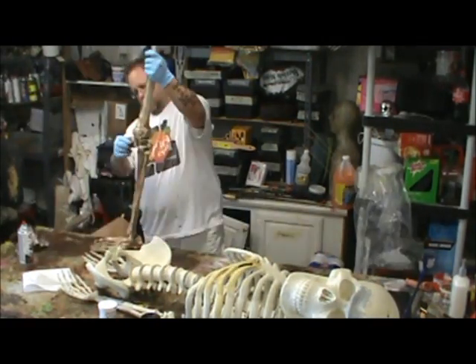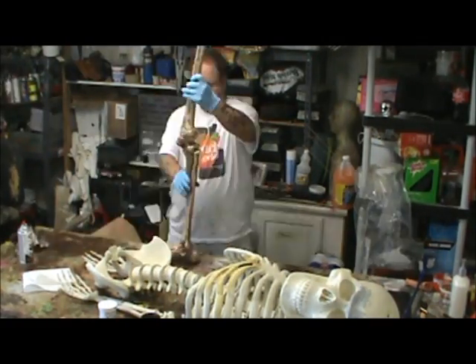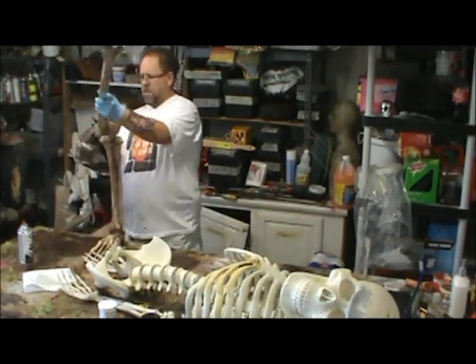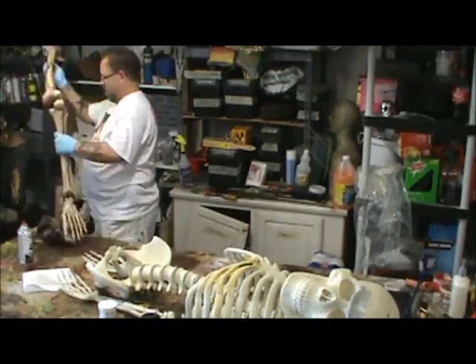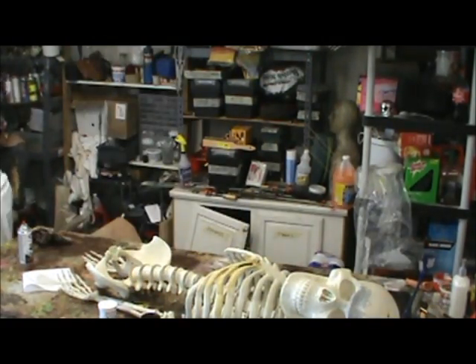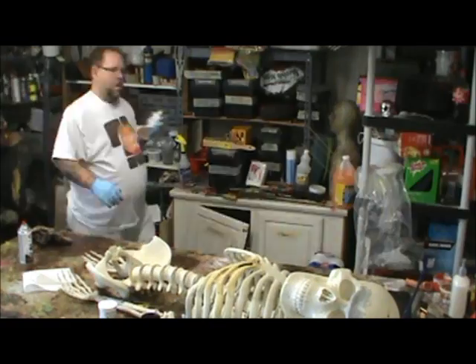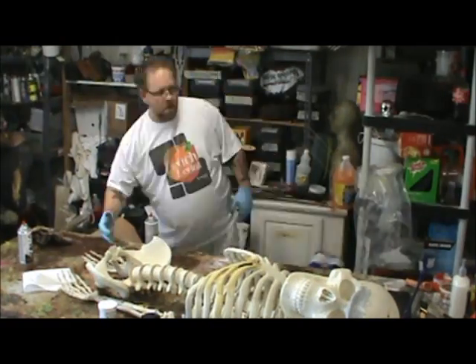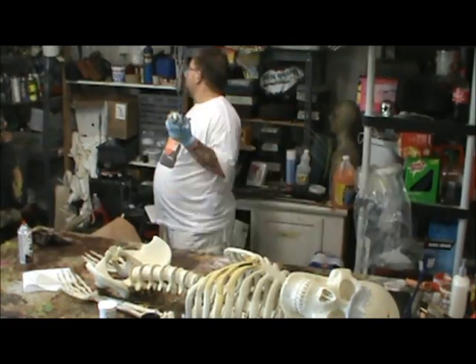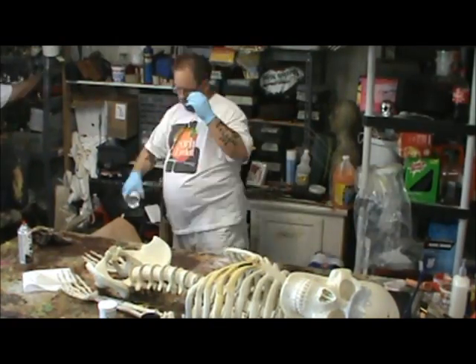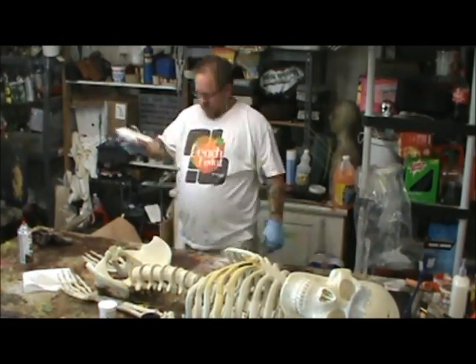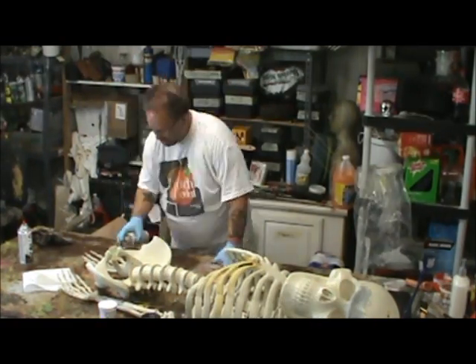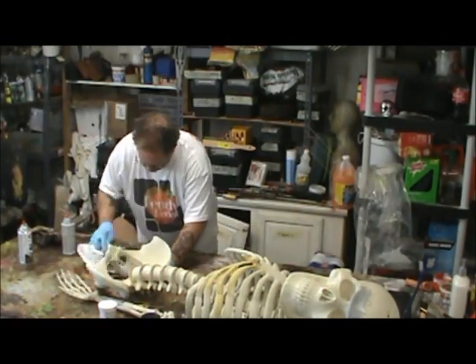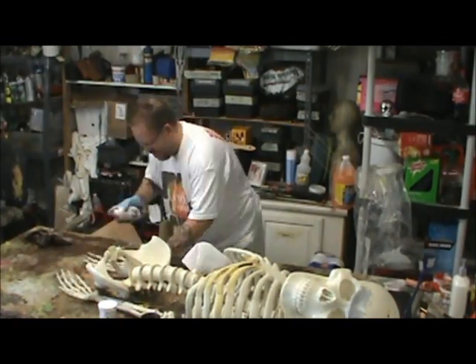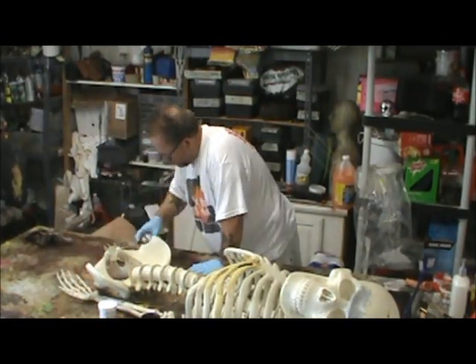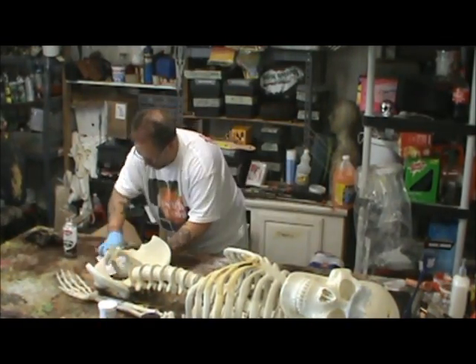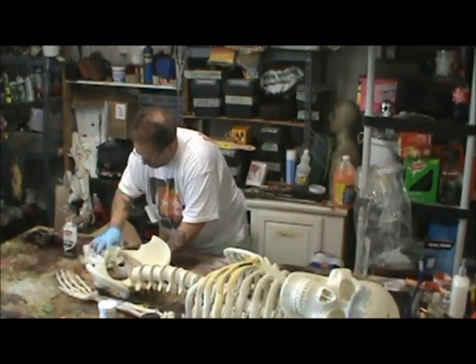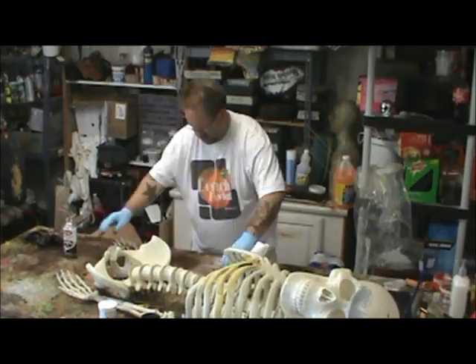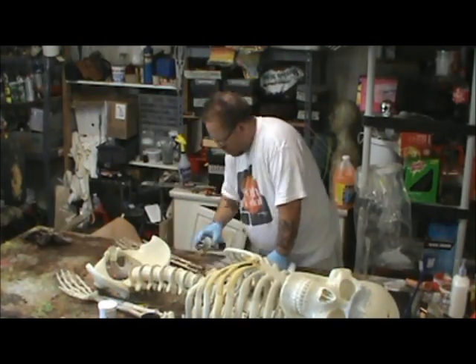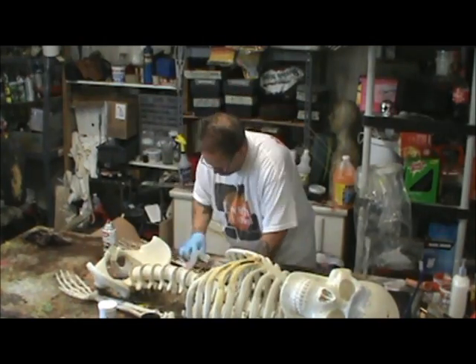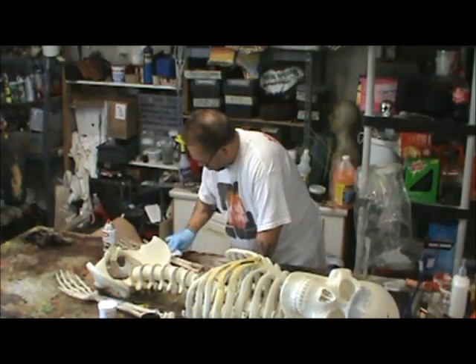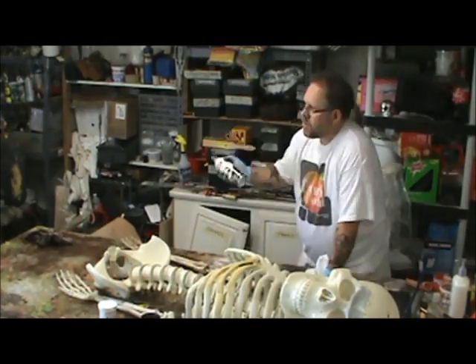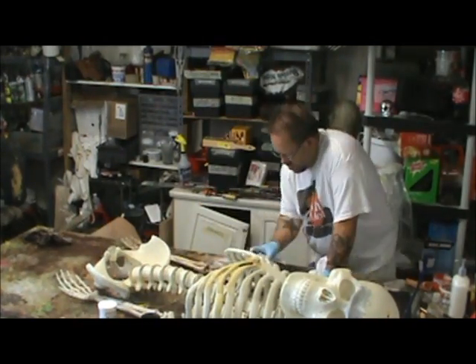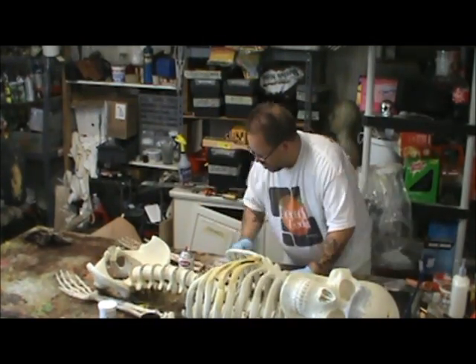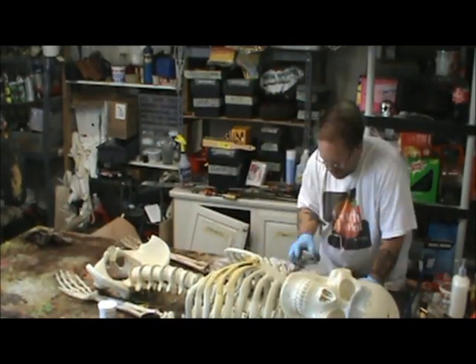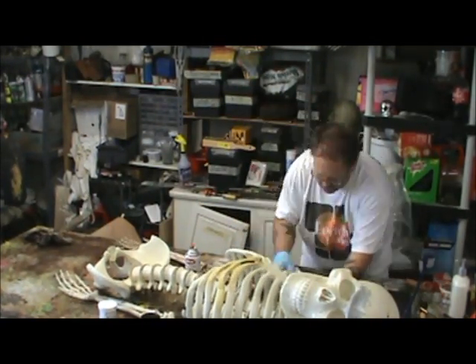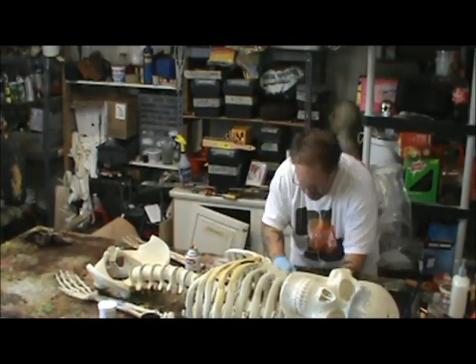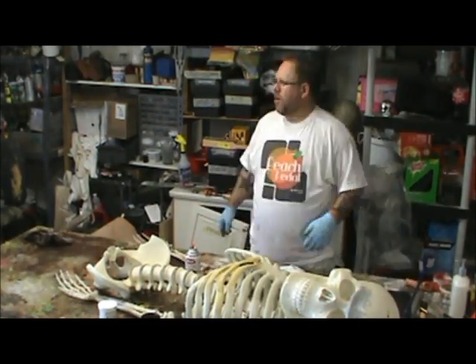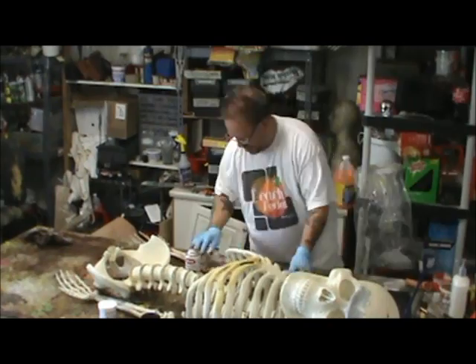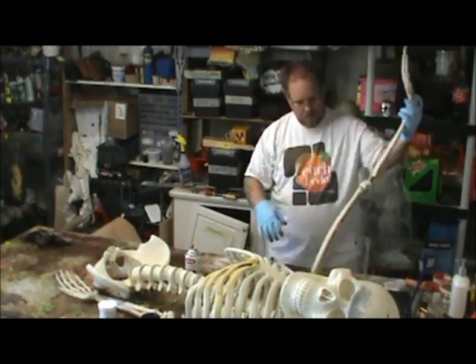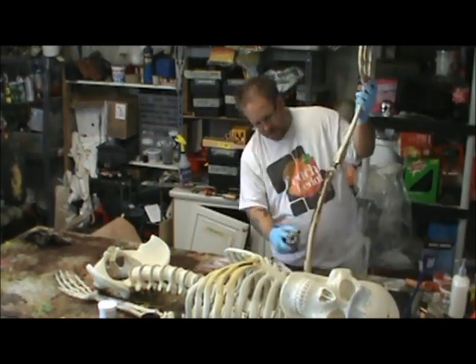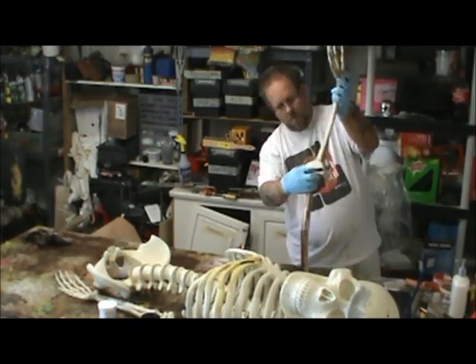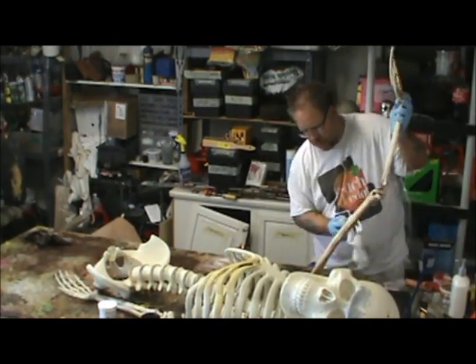I almost never use a plain bleached white skeleton the way that they come when you buy them. They're pretty good now about having a little bit of color on them, but I also like to alter the color on them. I like to have my own color palette for the show.